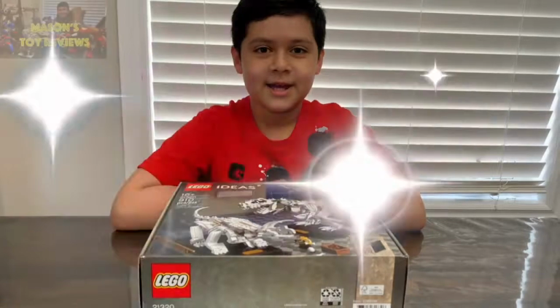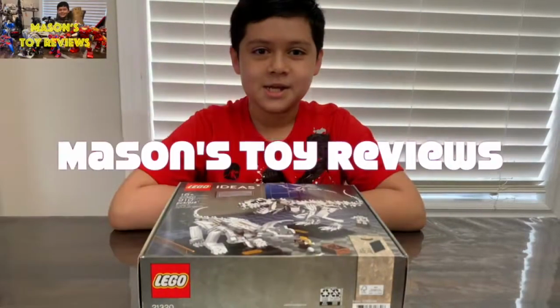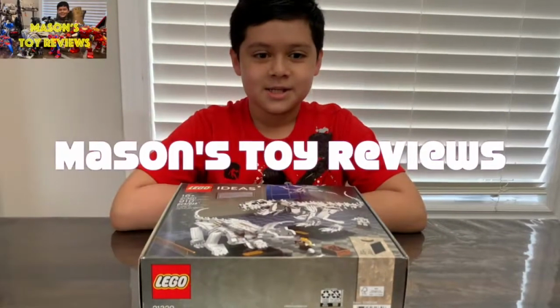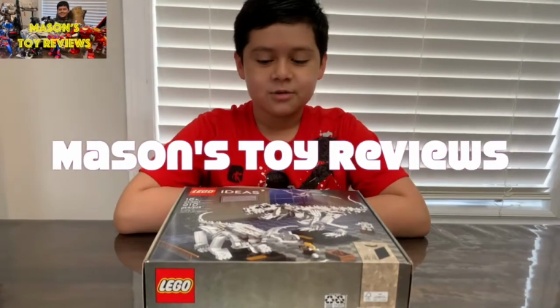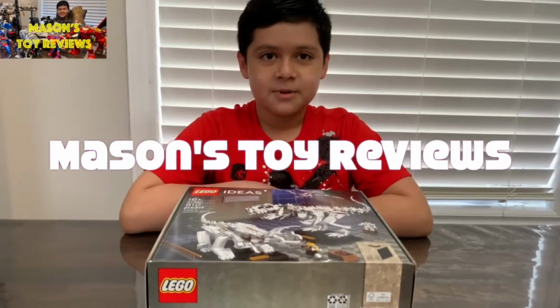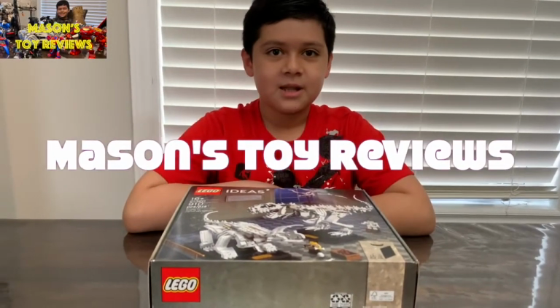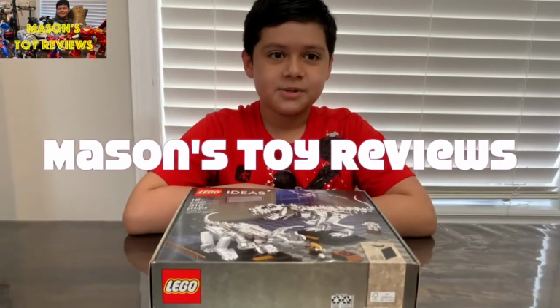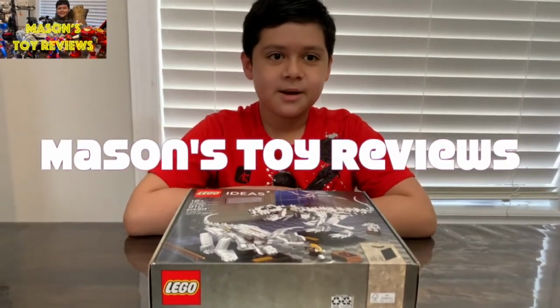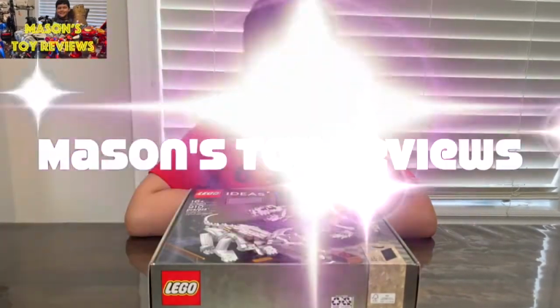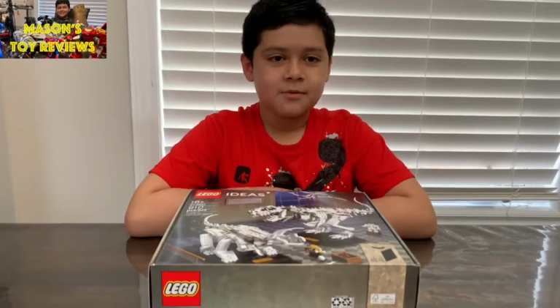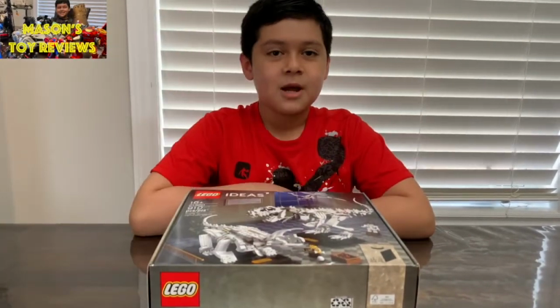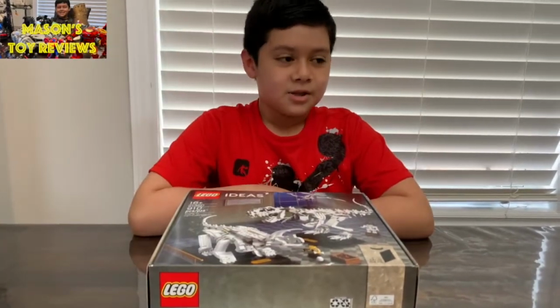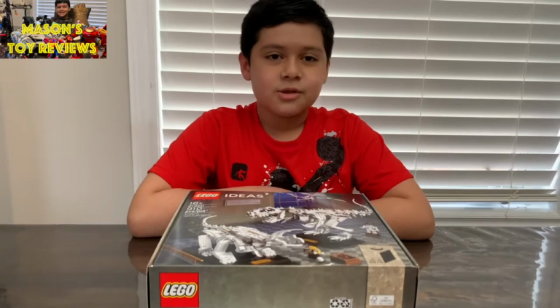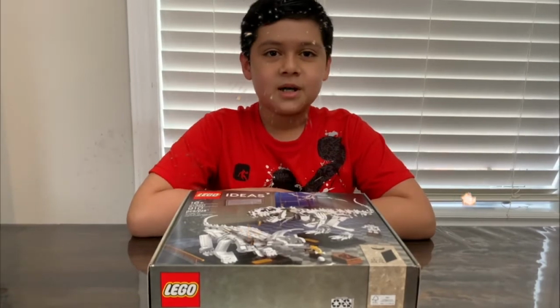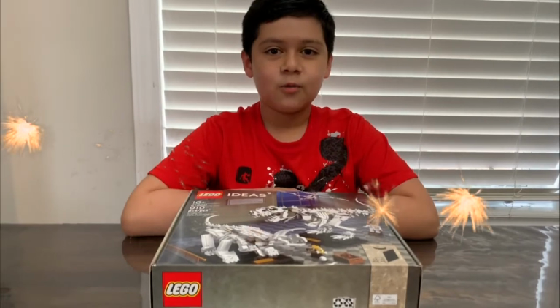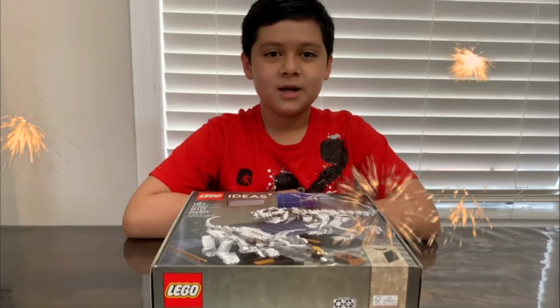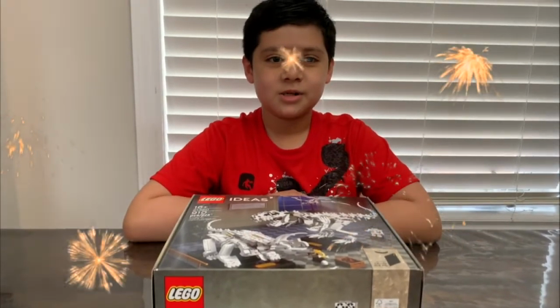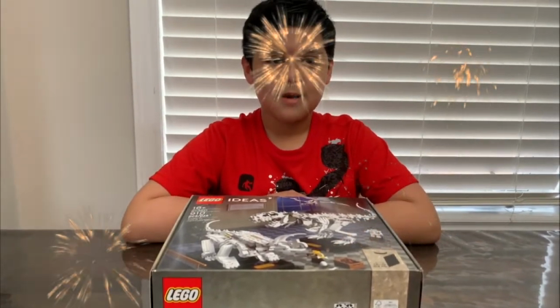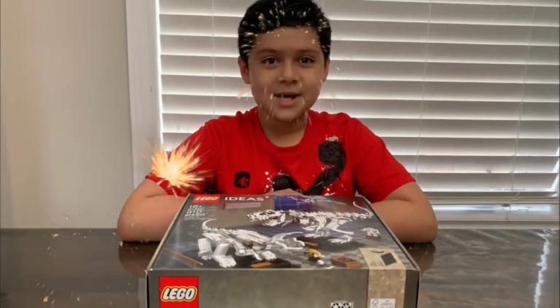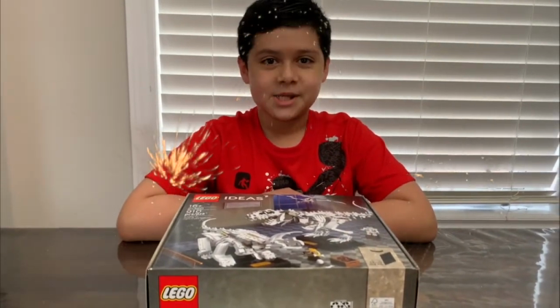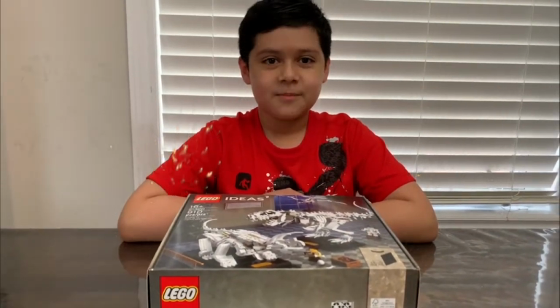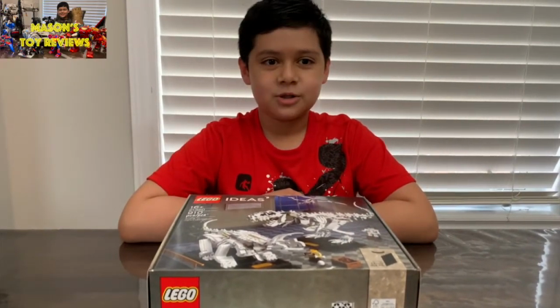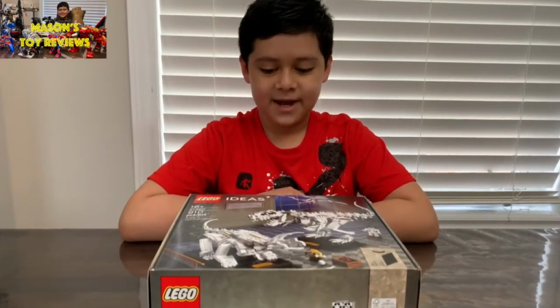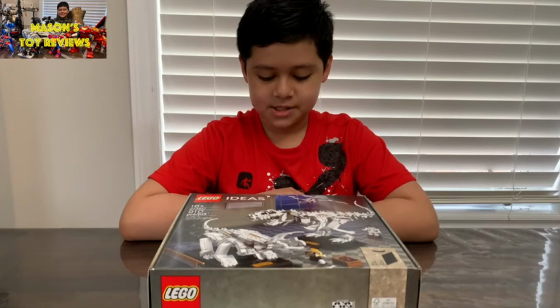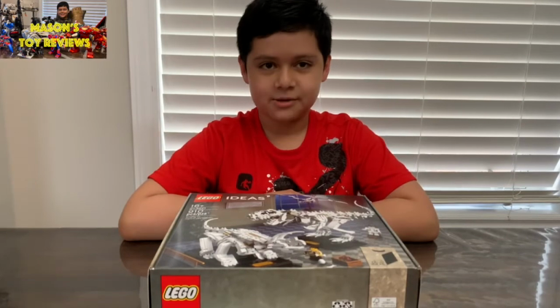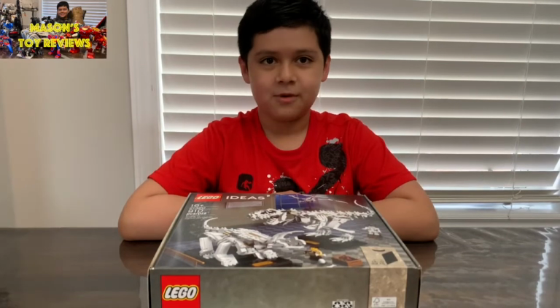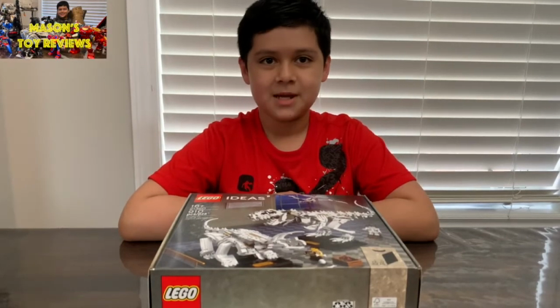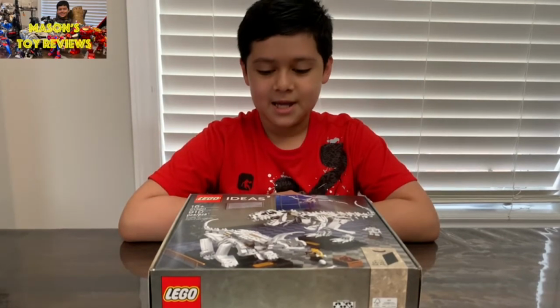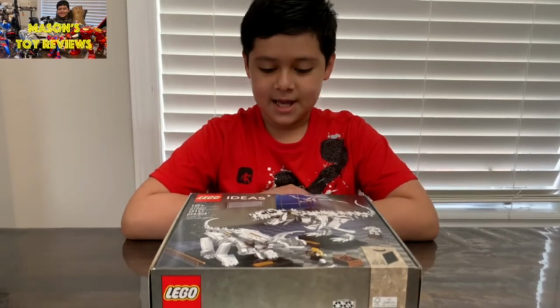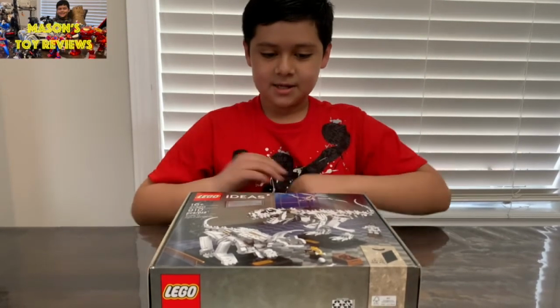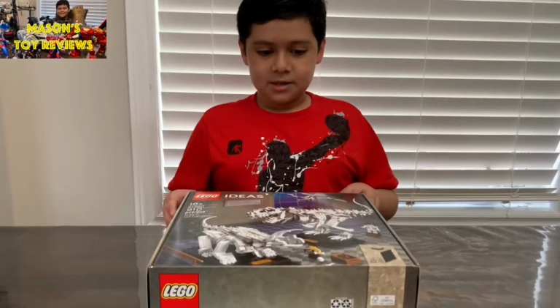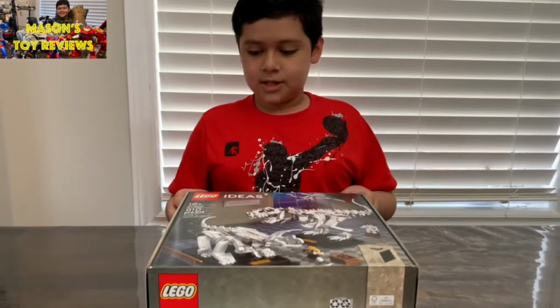Hey guys, today we're going to be building the Lego Museum. Before we start, thank you so much for 100 subscribers, and thank you to my aunt for providing this Lego set for me.